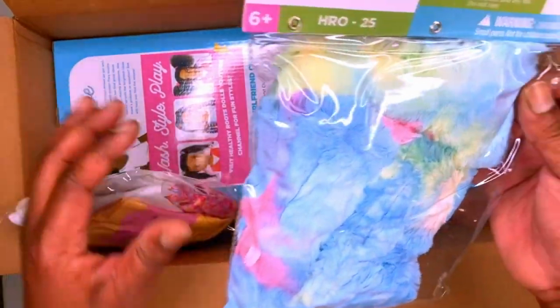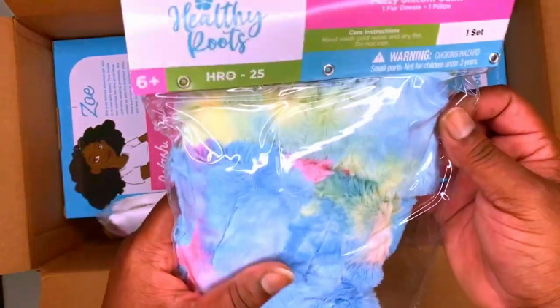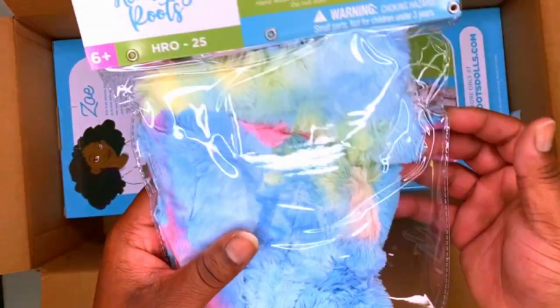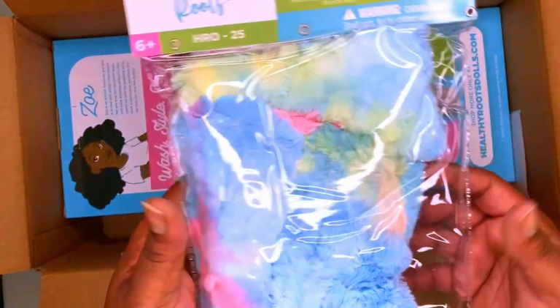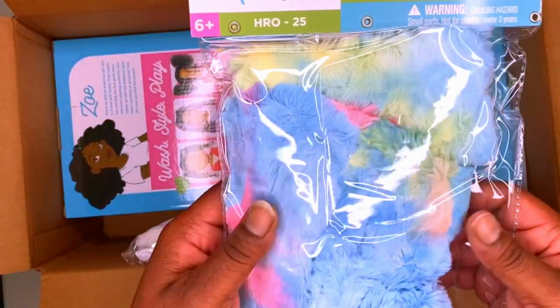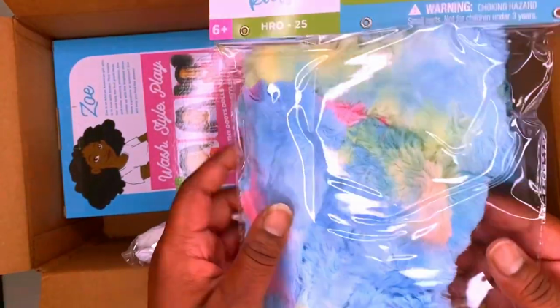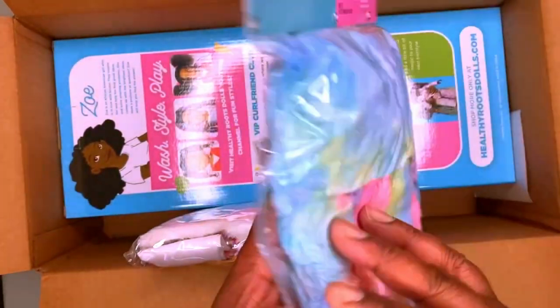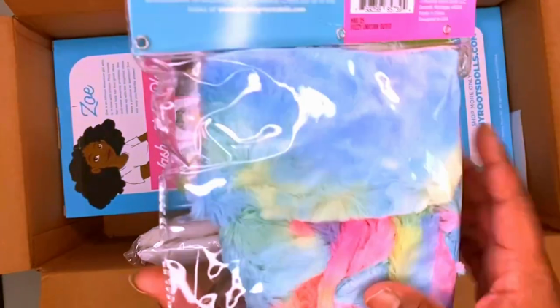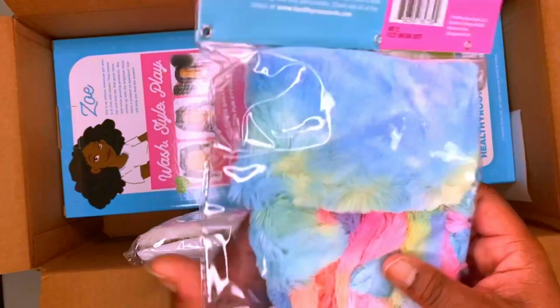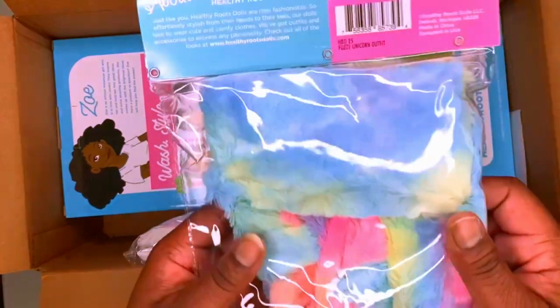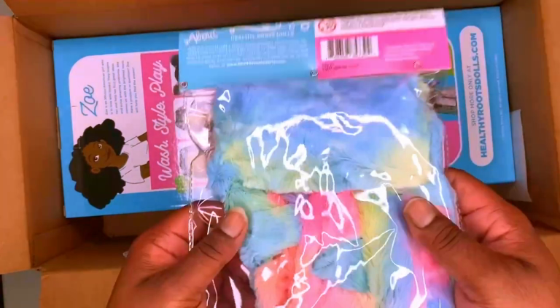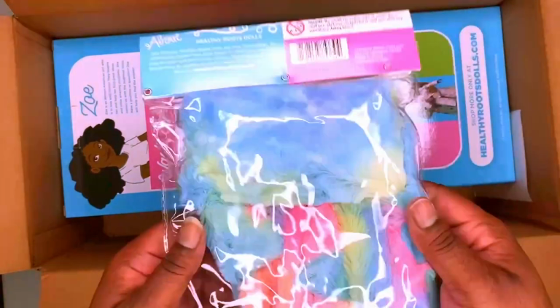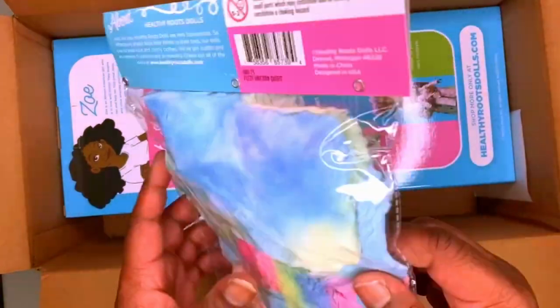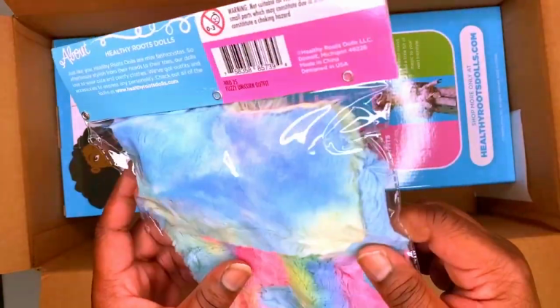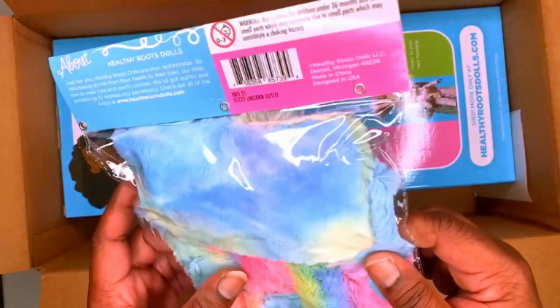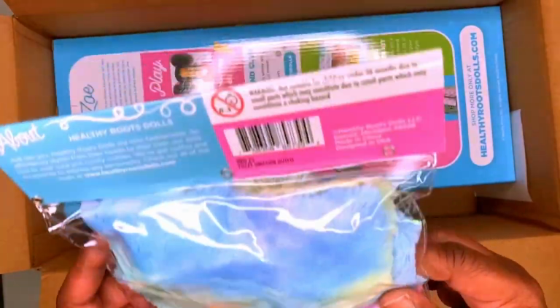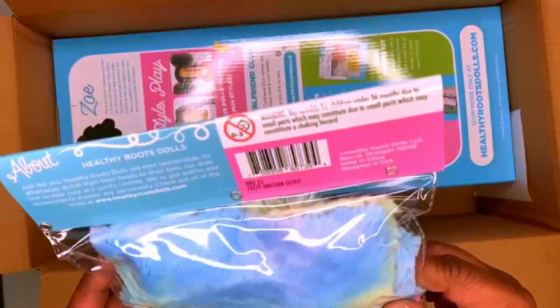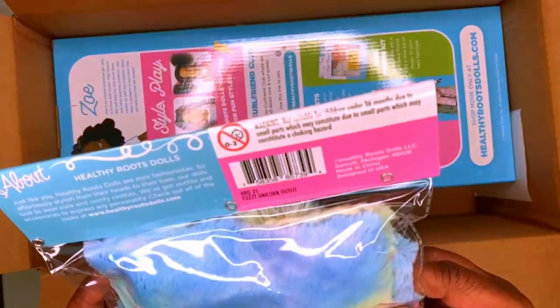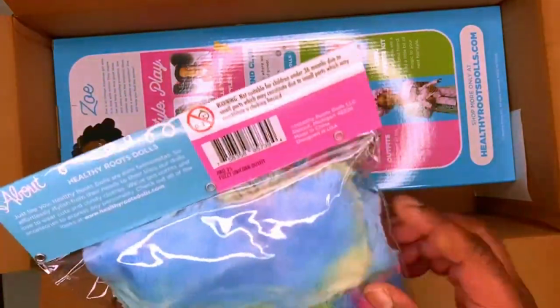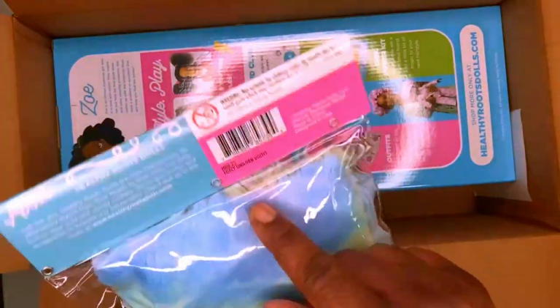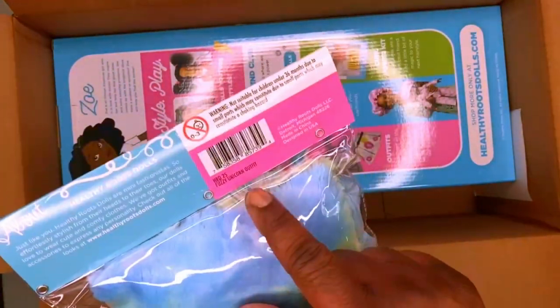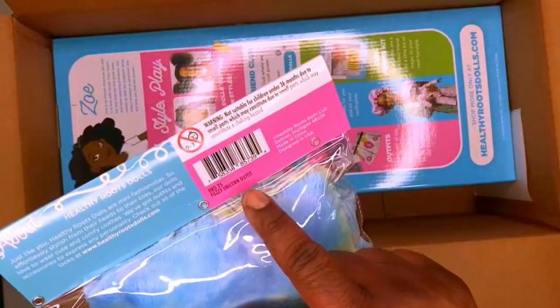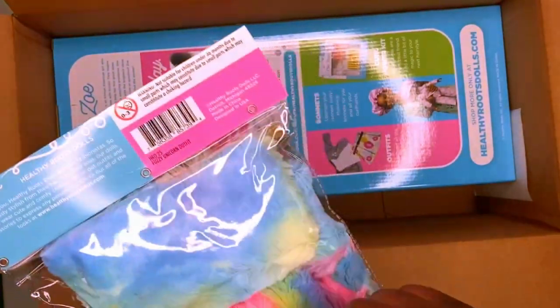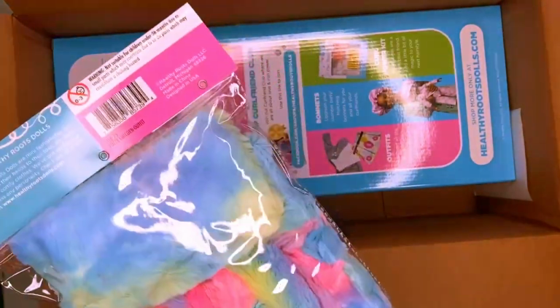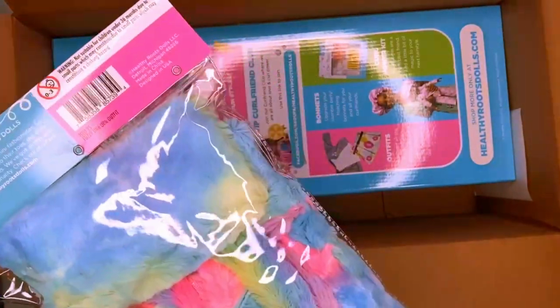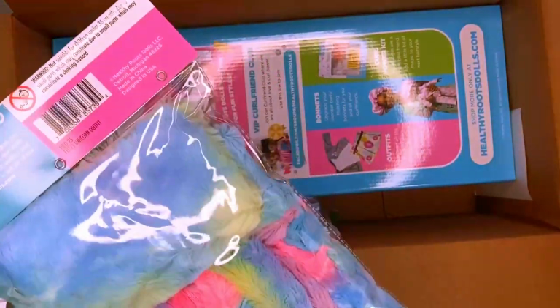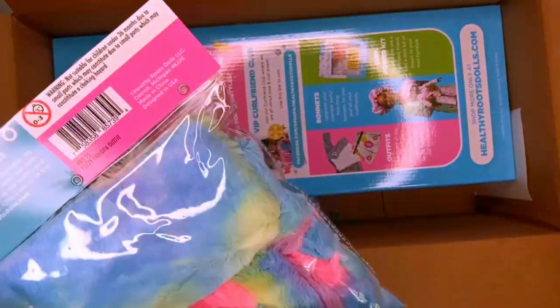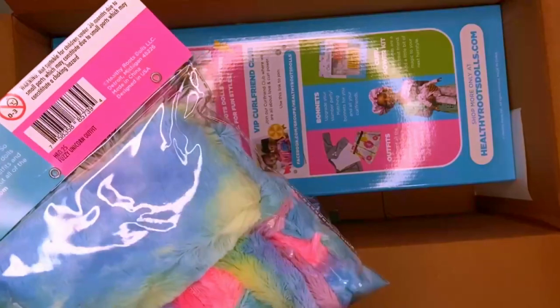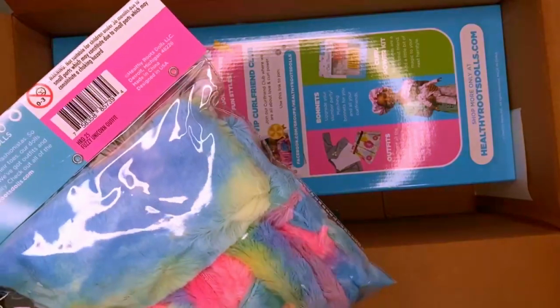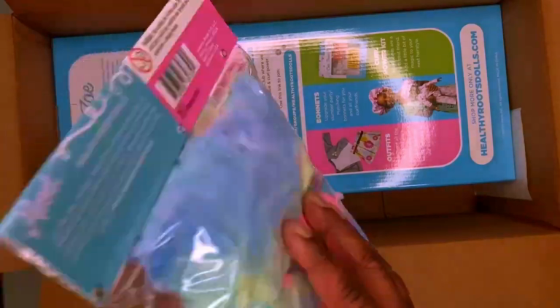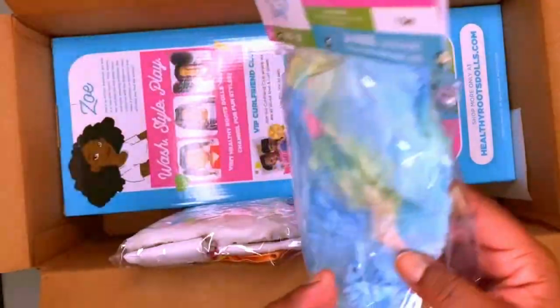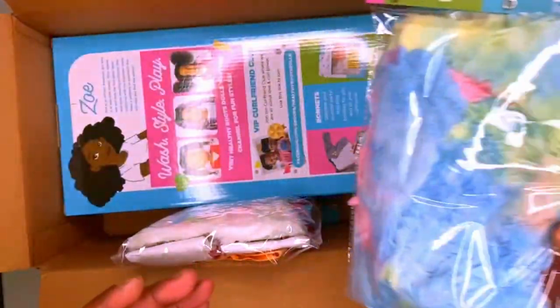So the outfits — and this is the good plastic. It's a fuzzy unicorn outfit, it's got purples and pinks, which my daughter will love.